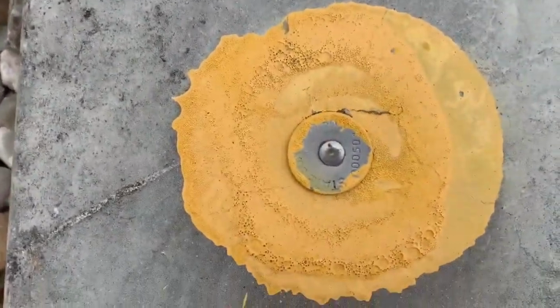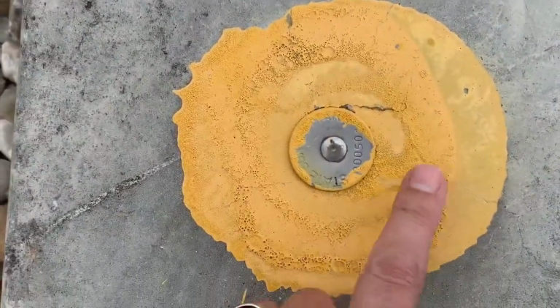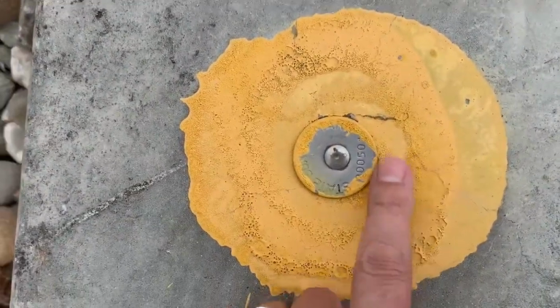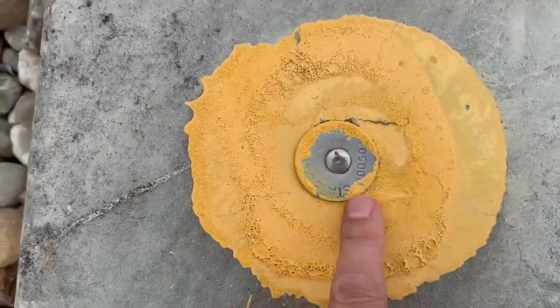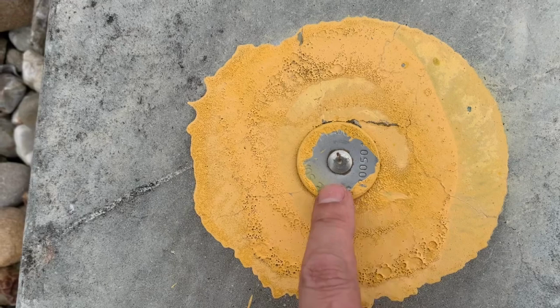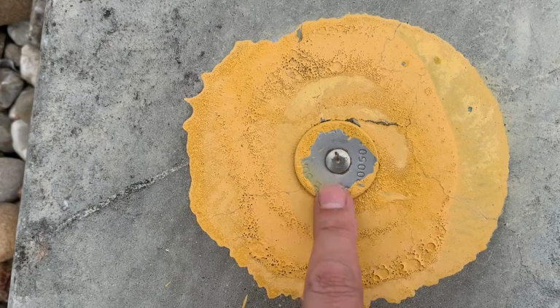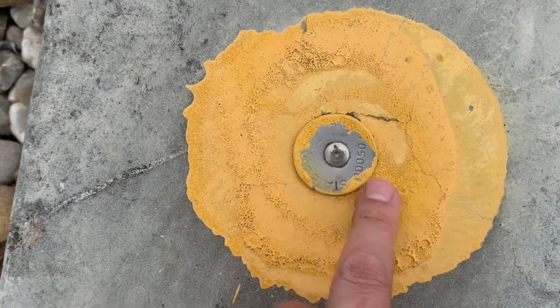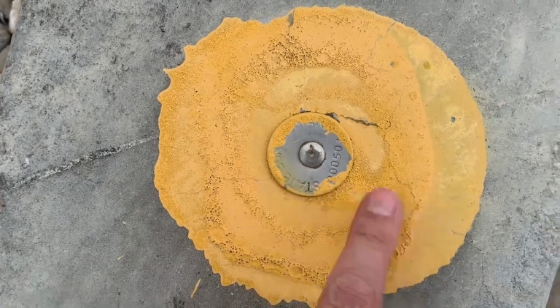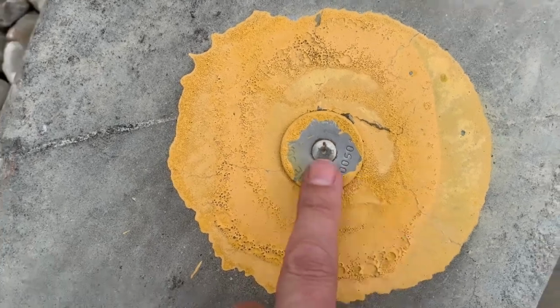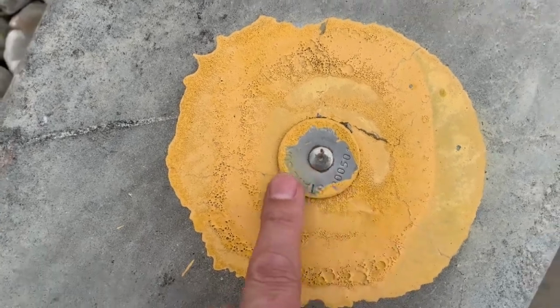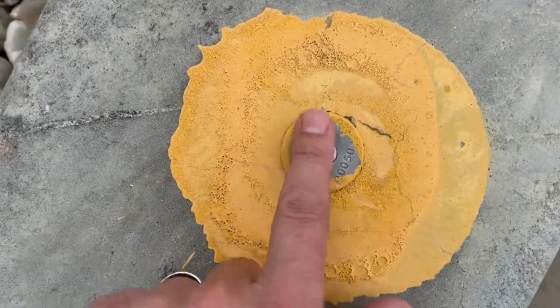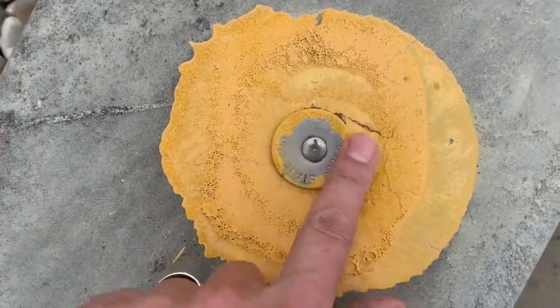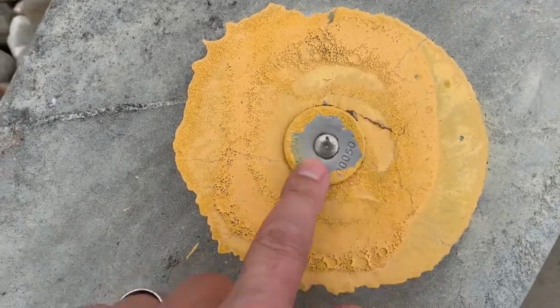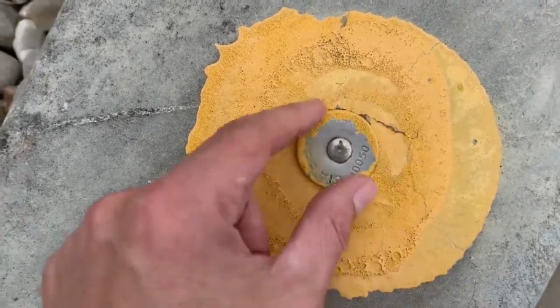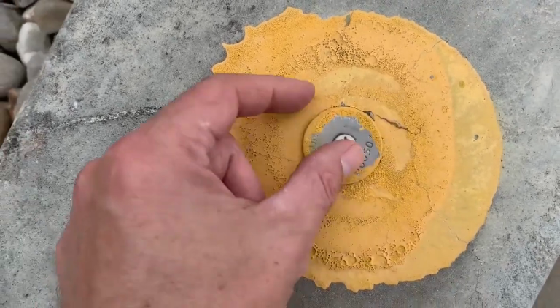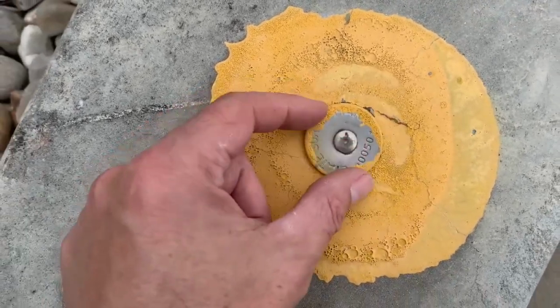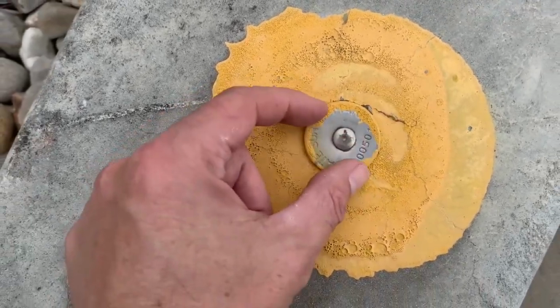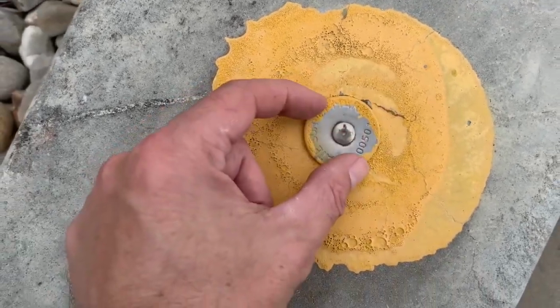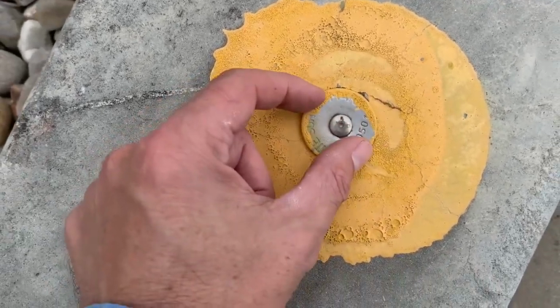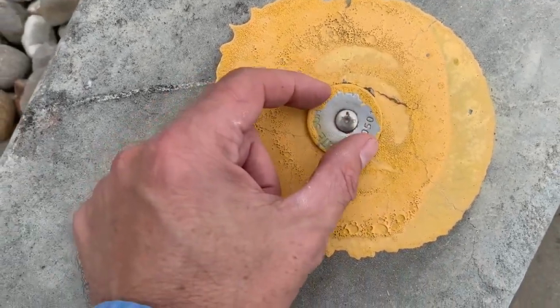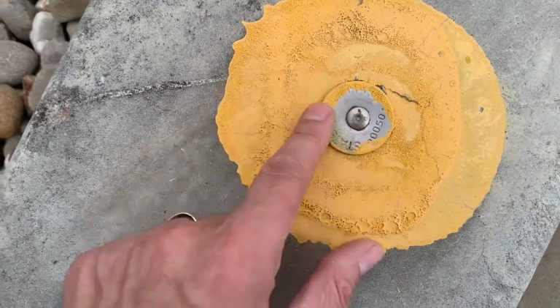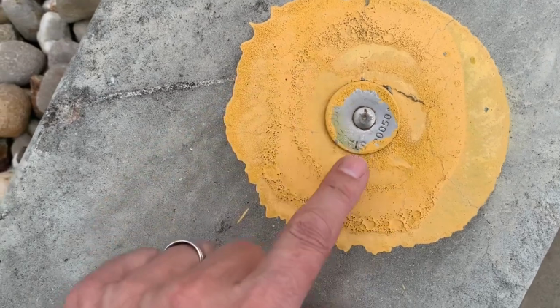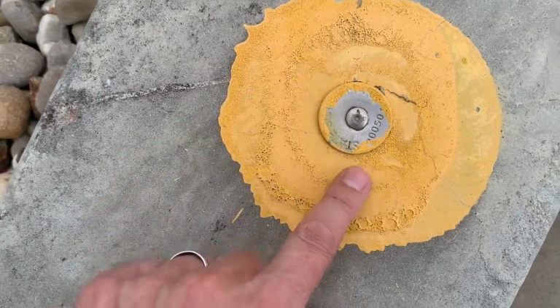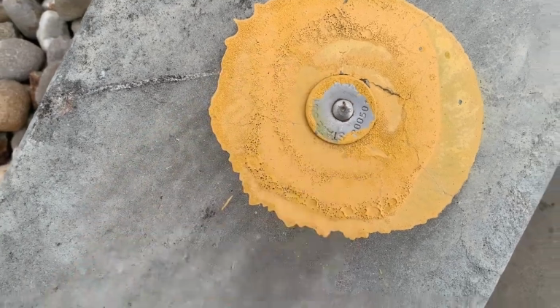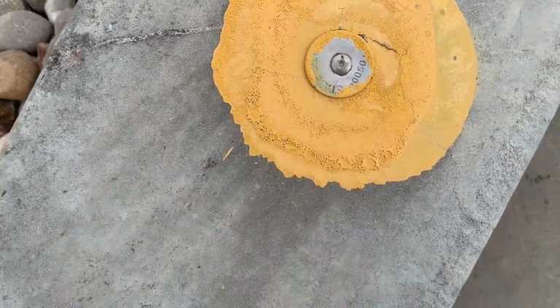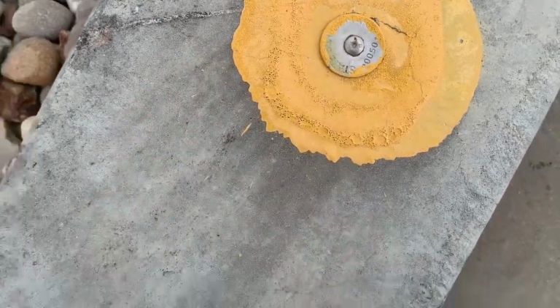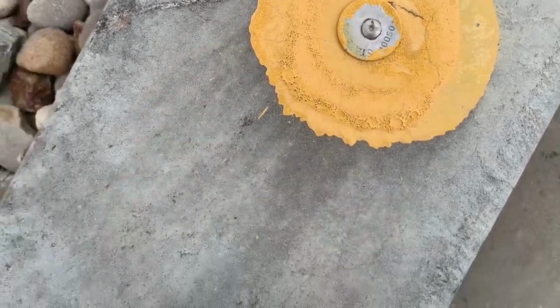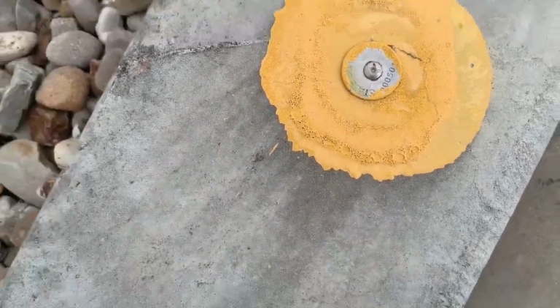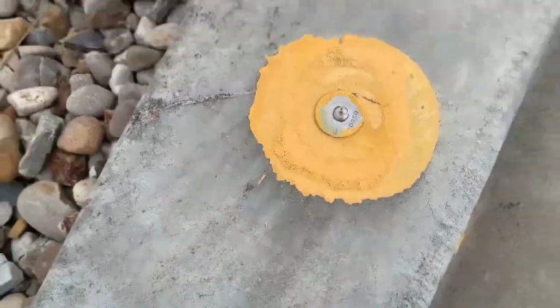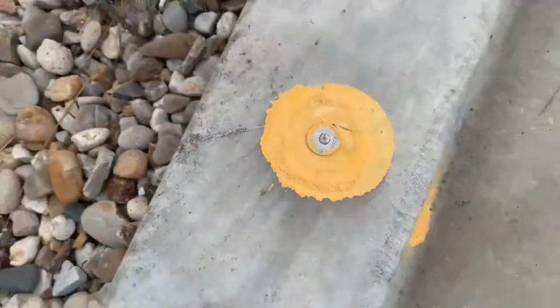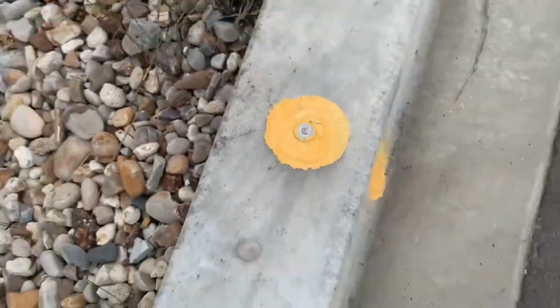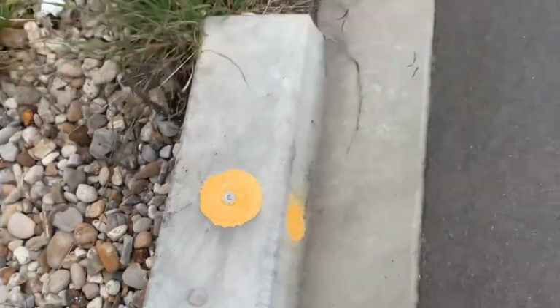It's one of these state survey marks again — a stainless steel pin plate put in the kerb, with a bit of yellow paint there.